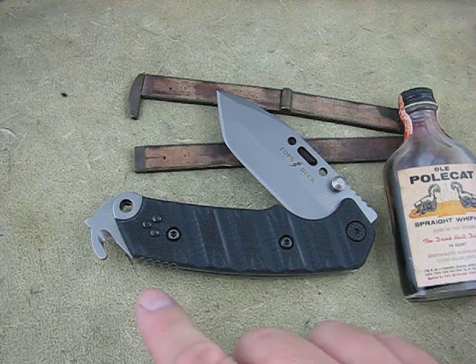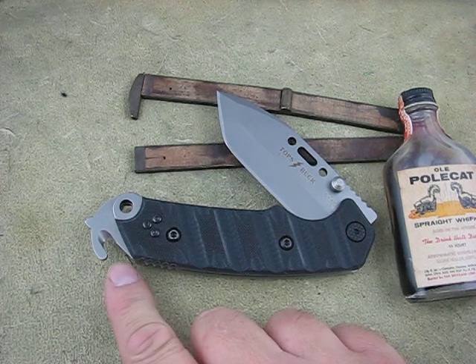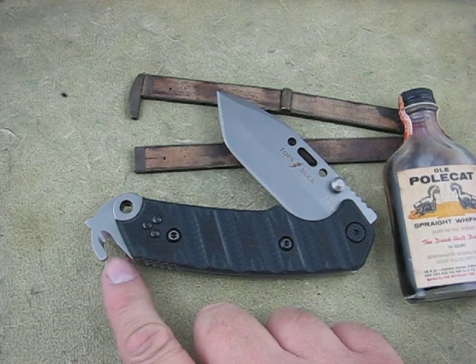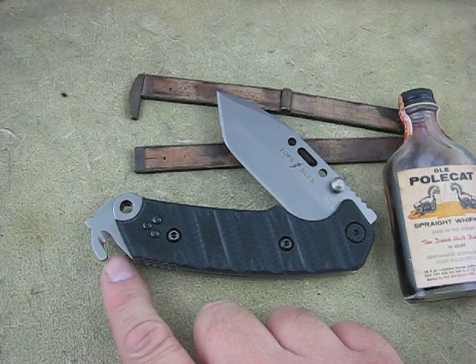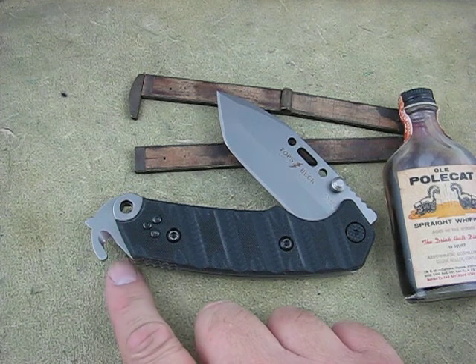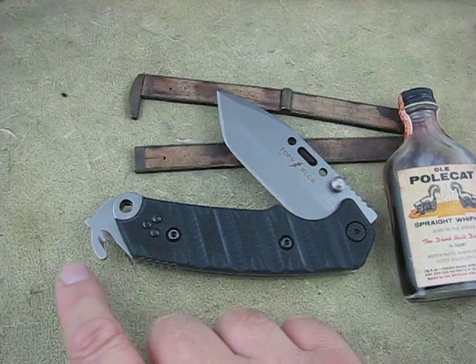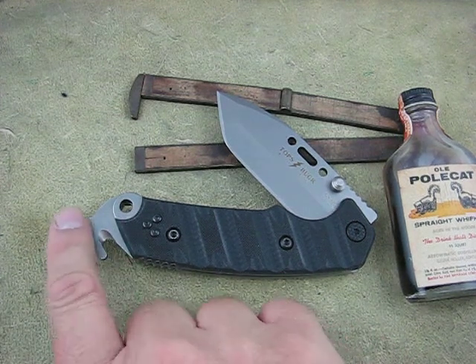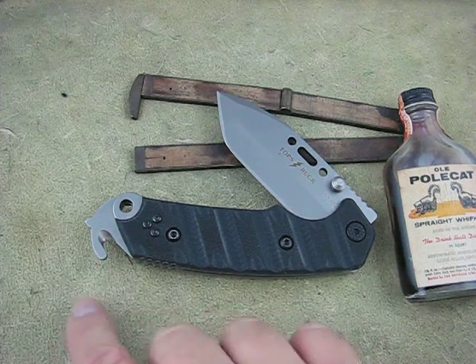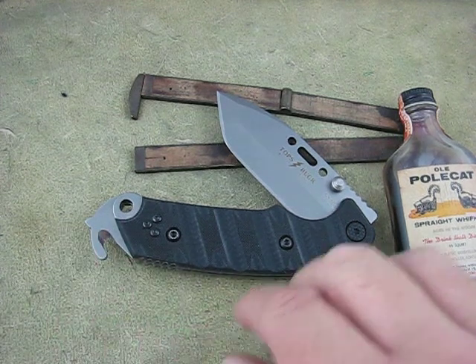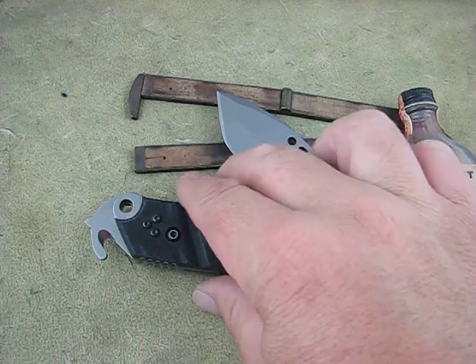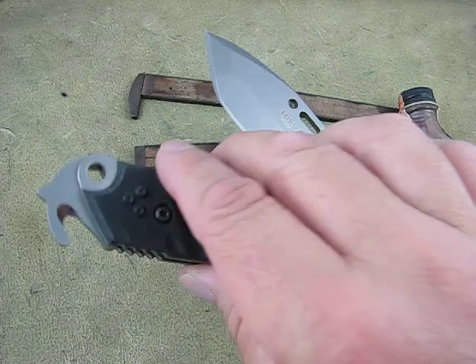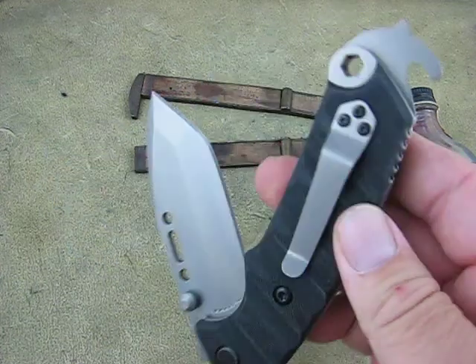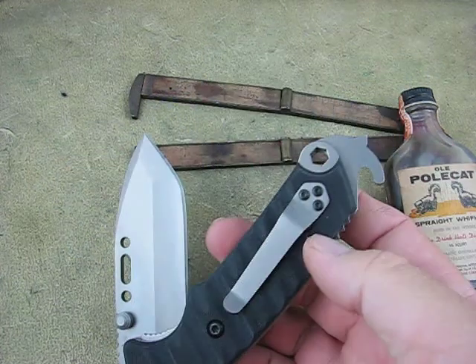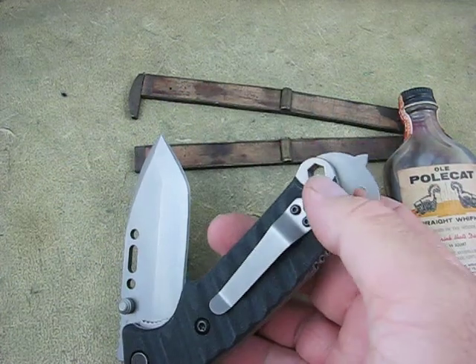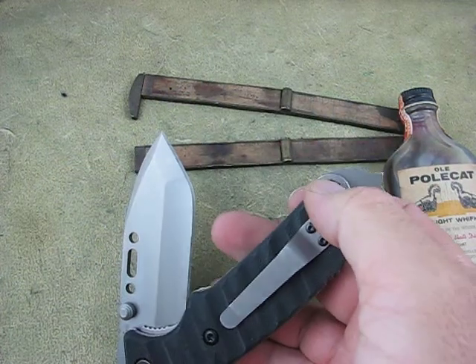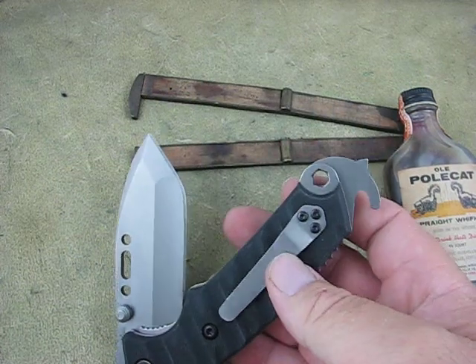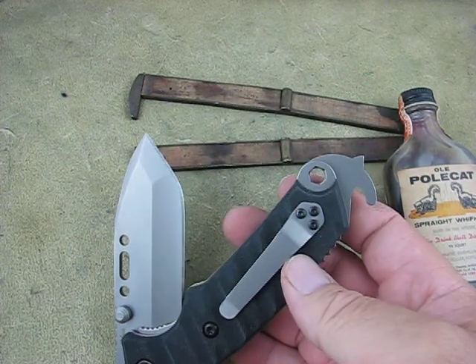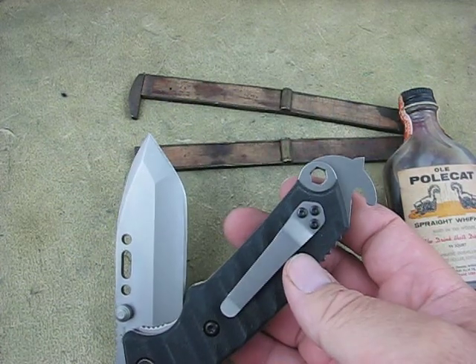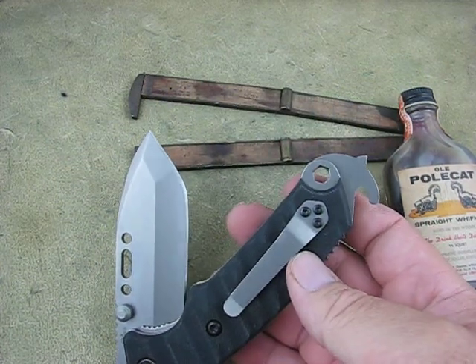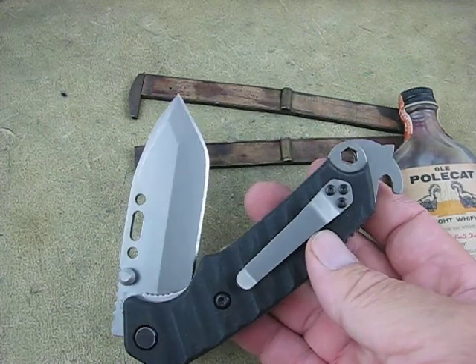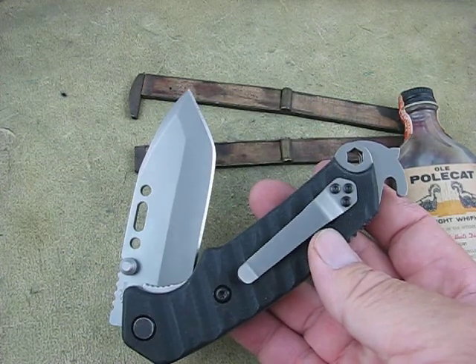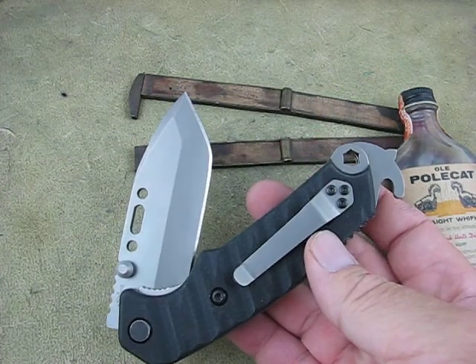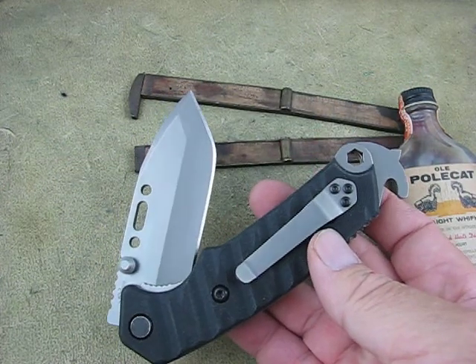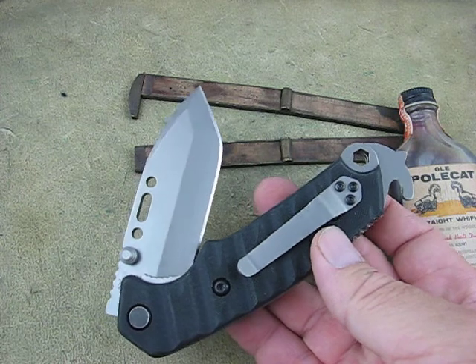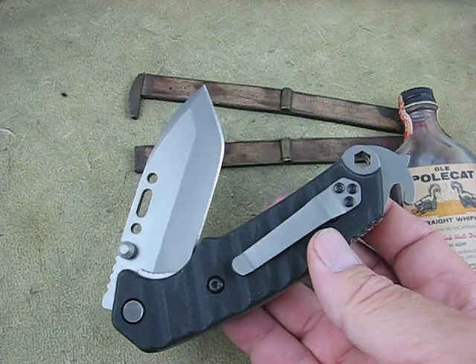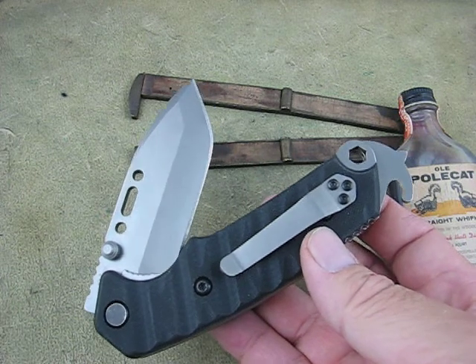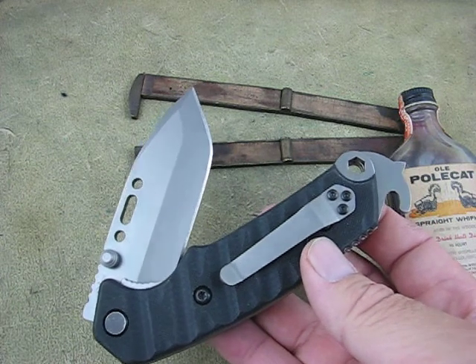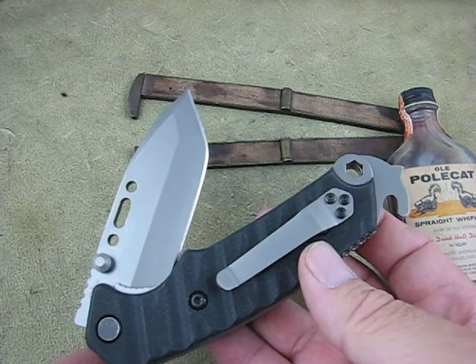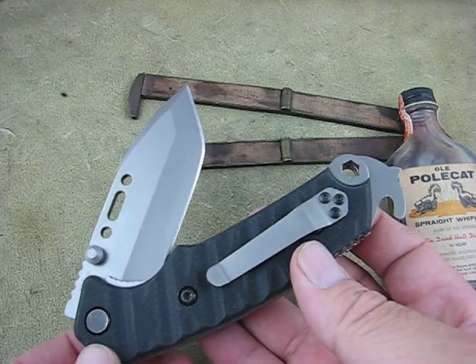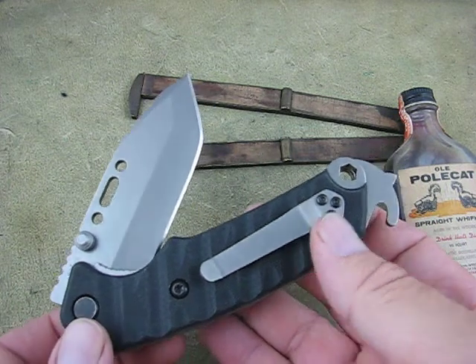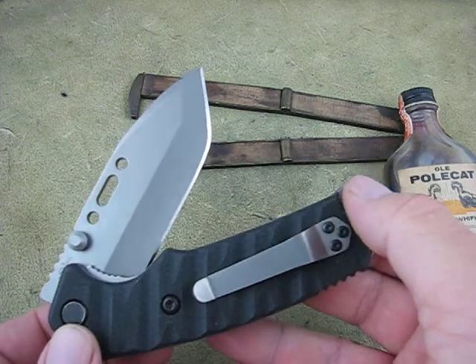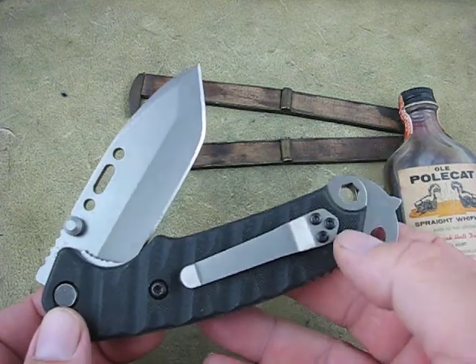It's got the belt cutter right here, it's got the glass breaker, and it's got a hex driver right there. You can get a tool kit from Buck, or you can just use your own hex bits.